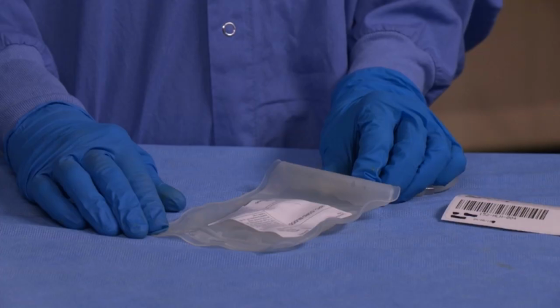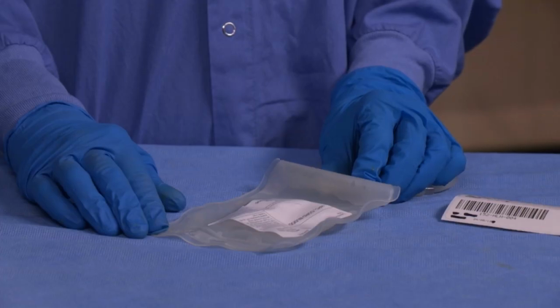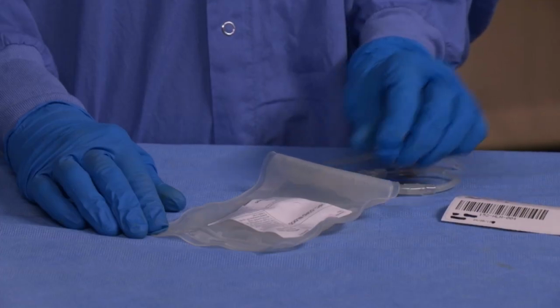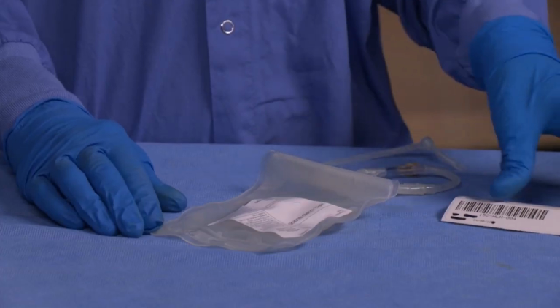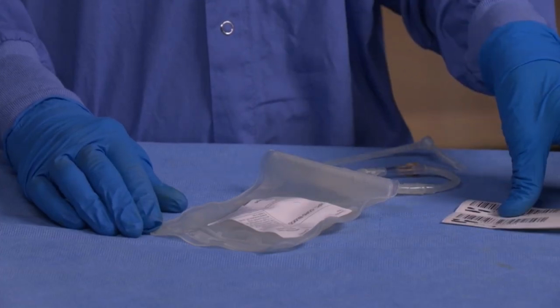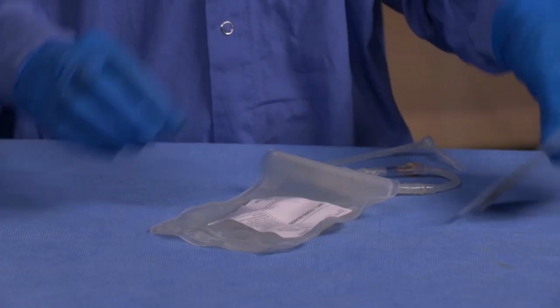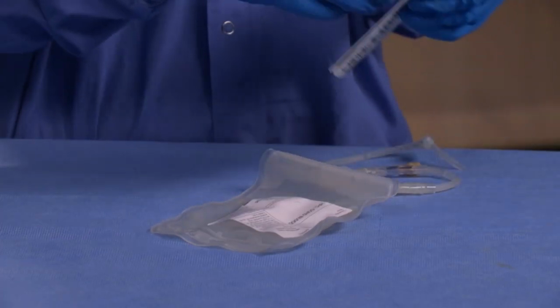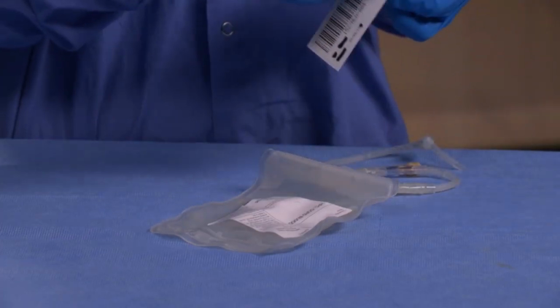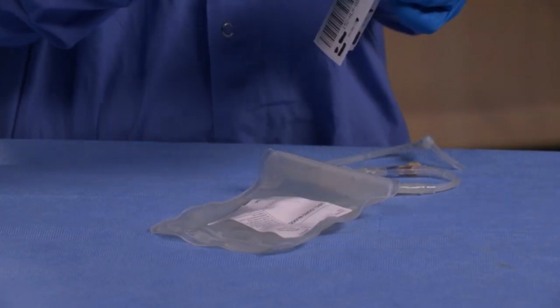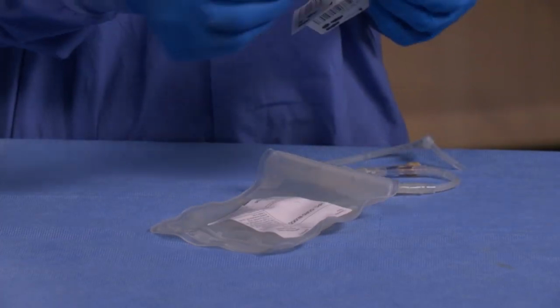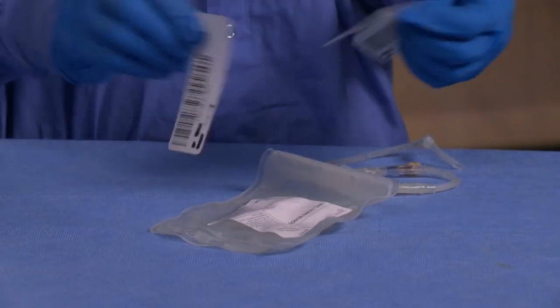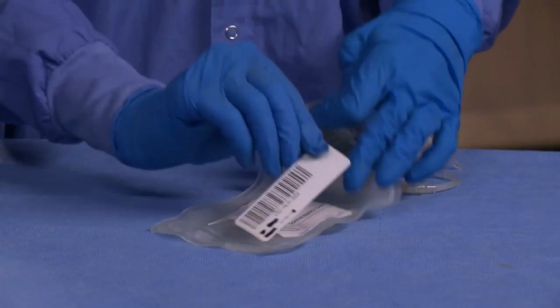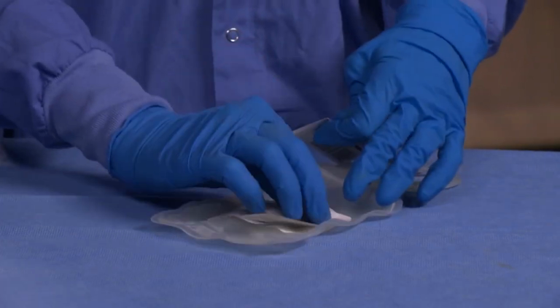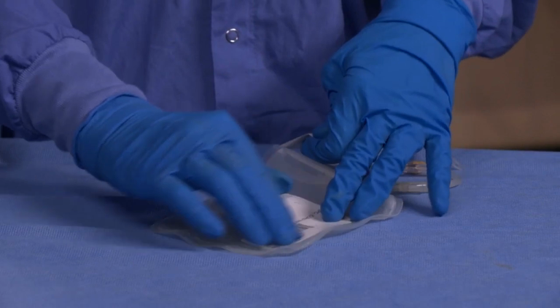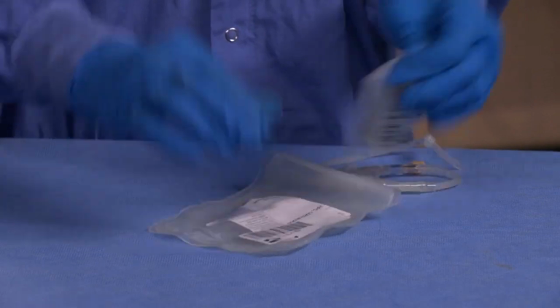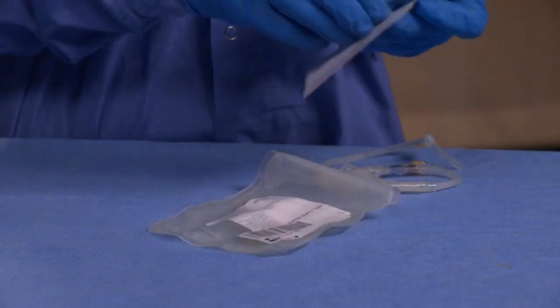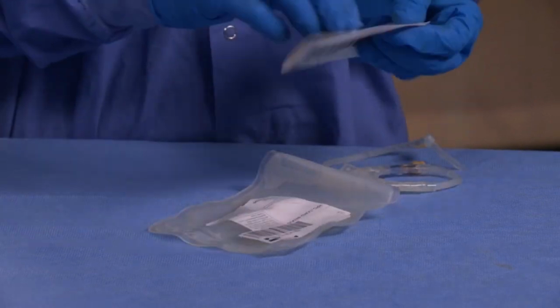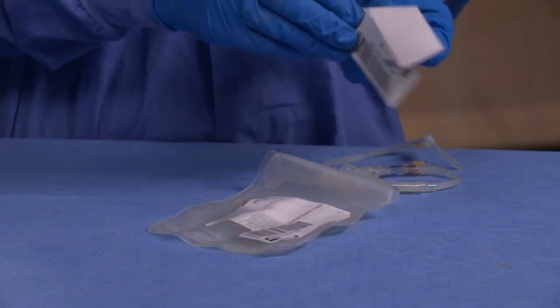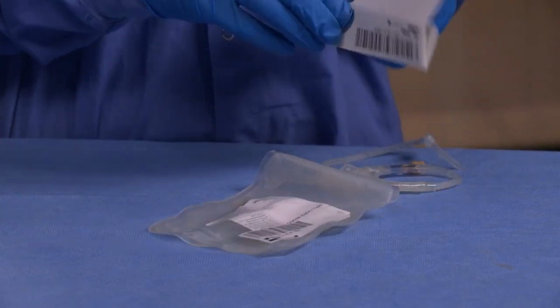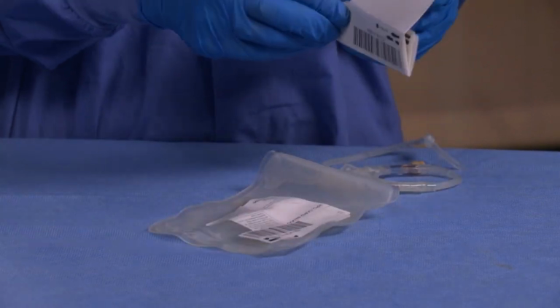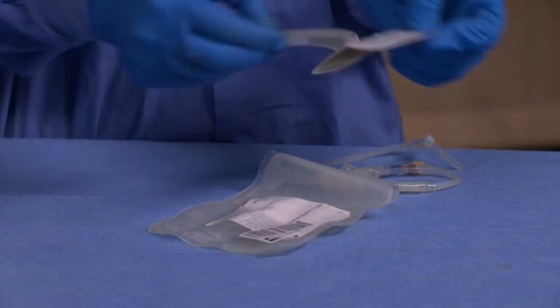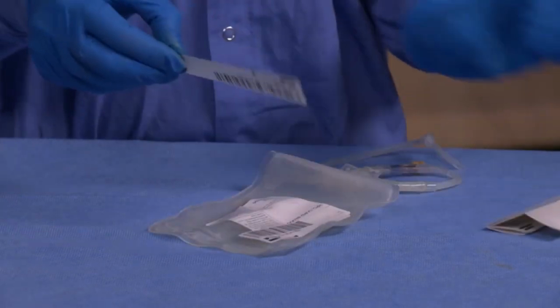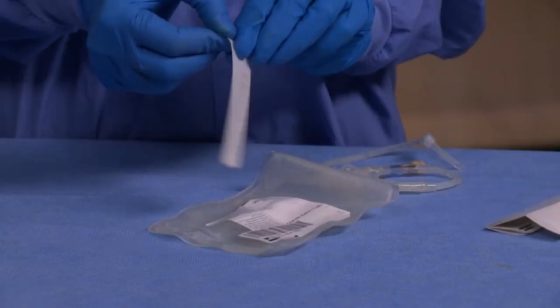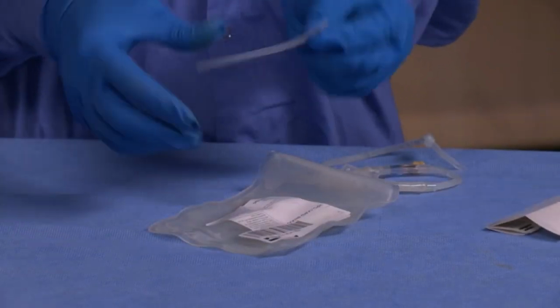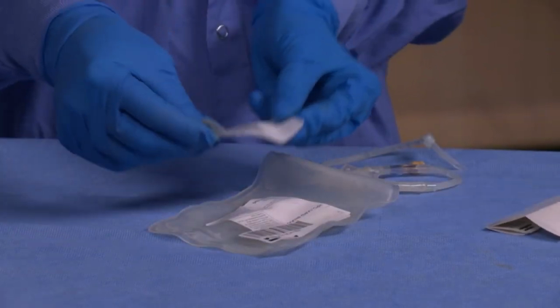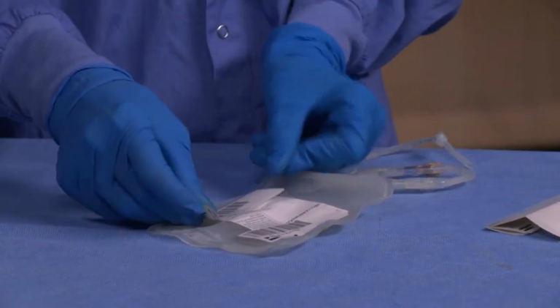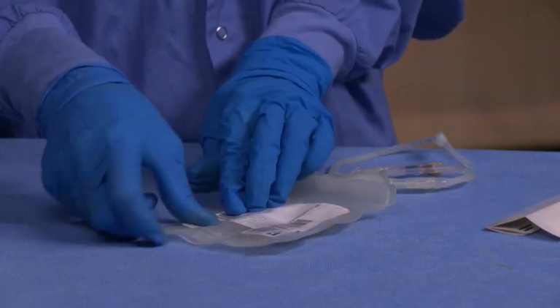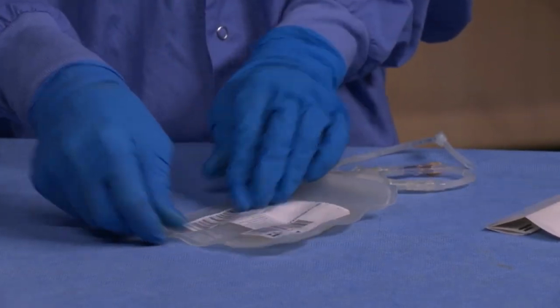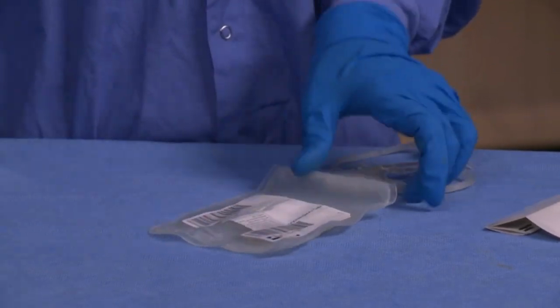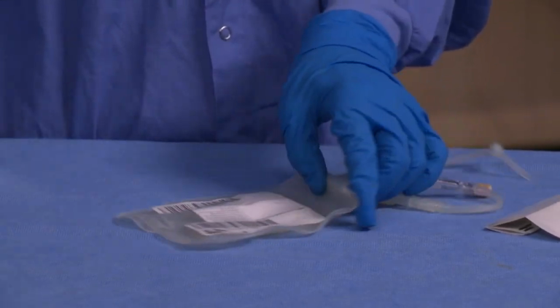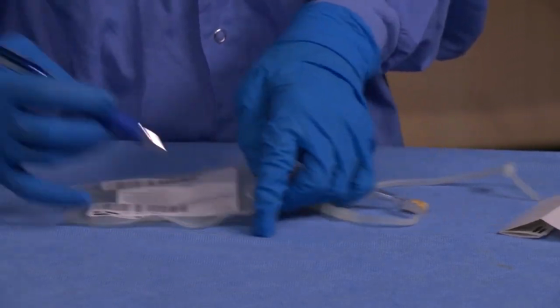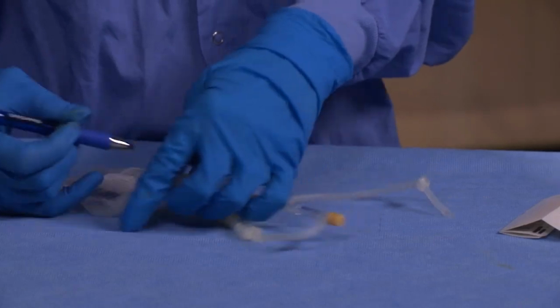Place an ID label on the cord collection bag for both the mother and for the baby. Both the date and time of collection need to be included on the label.